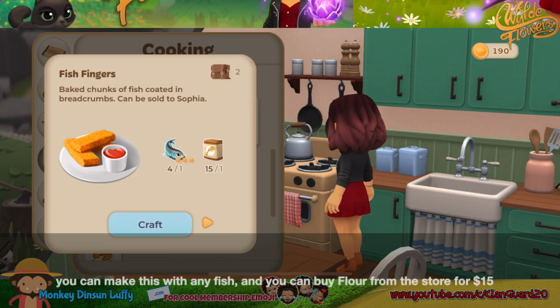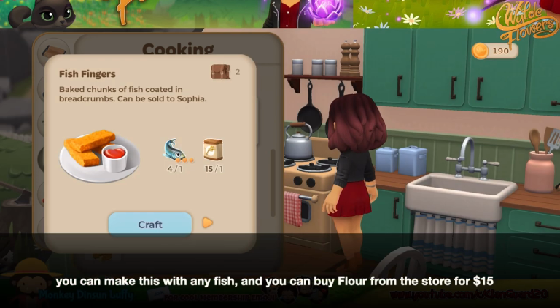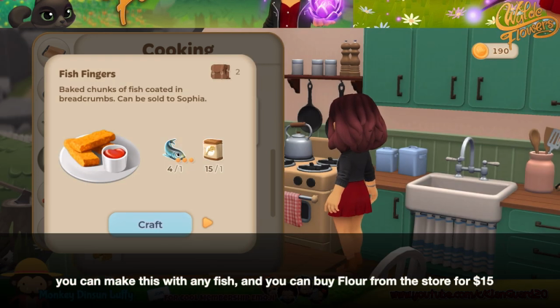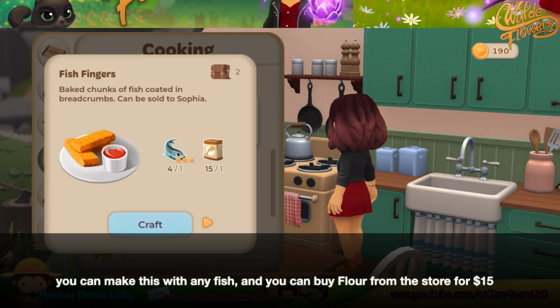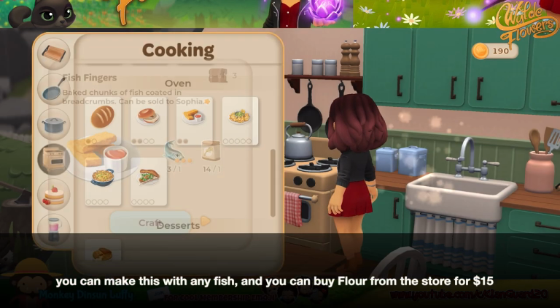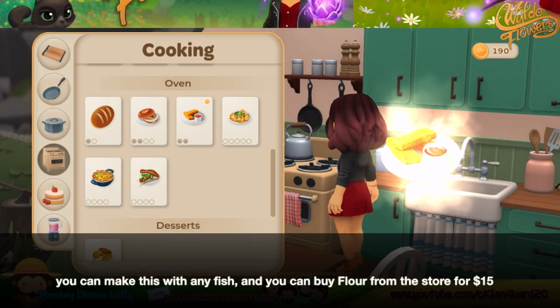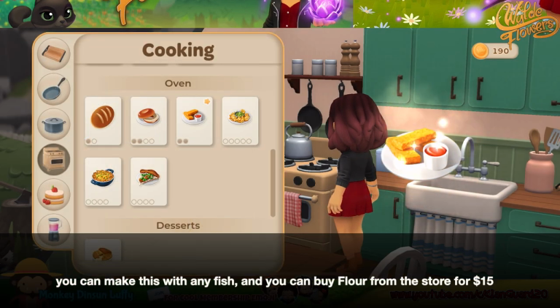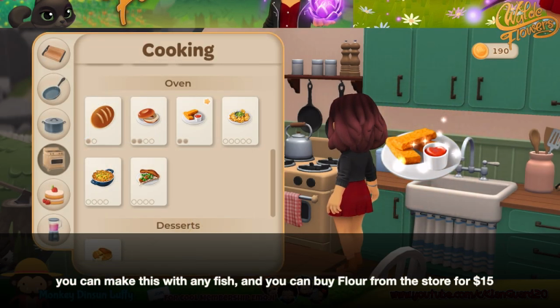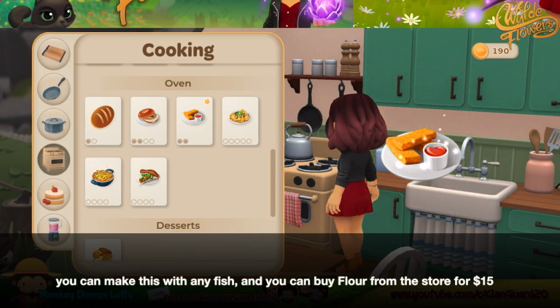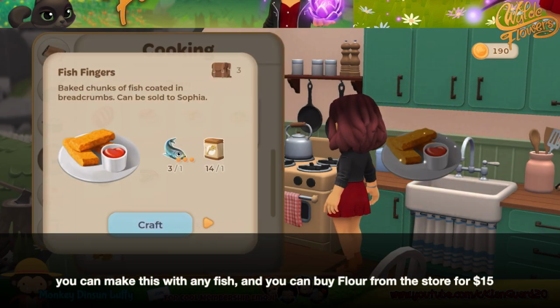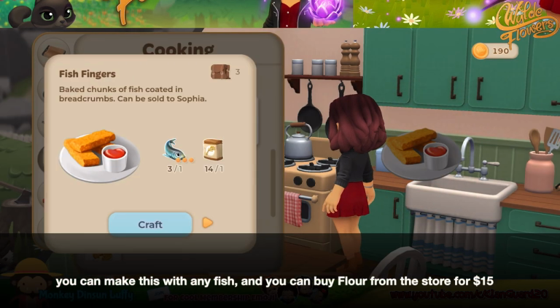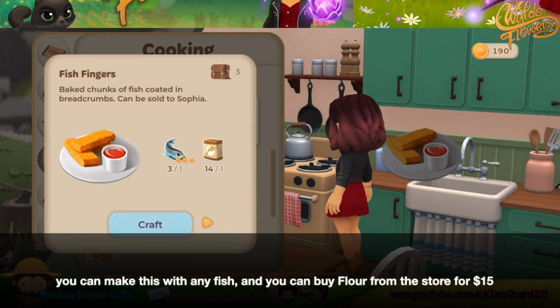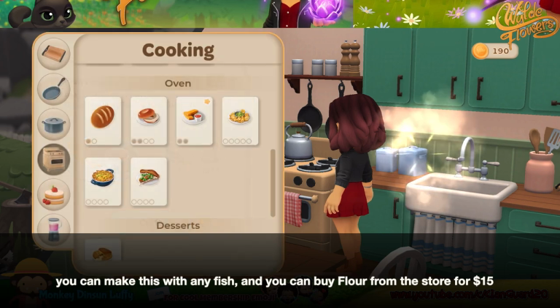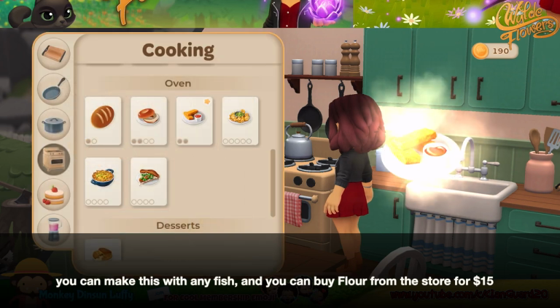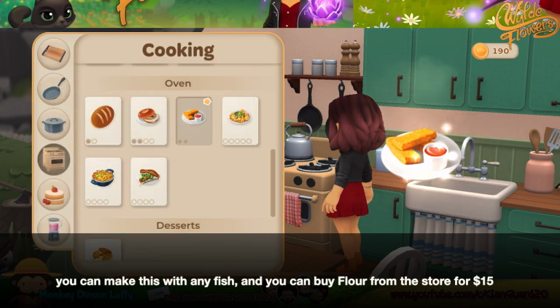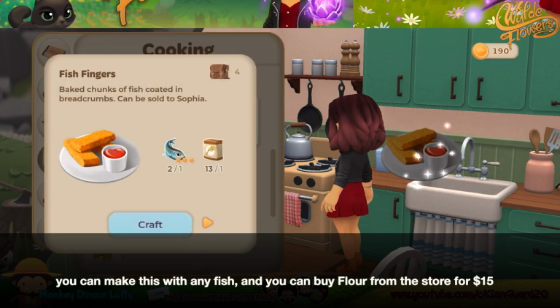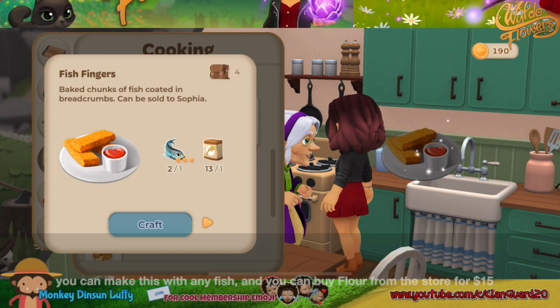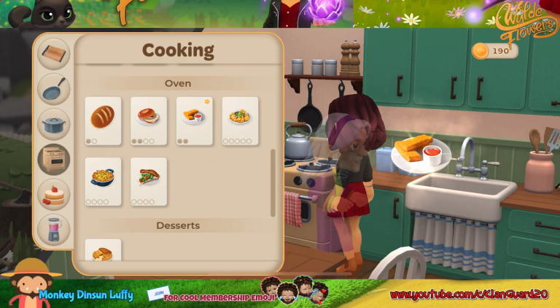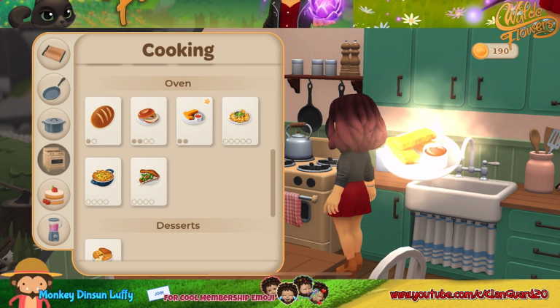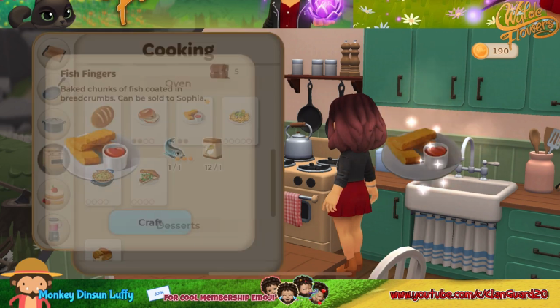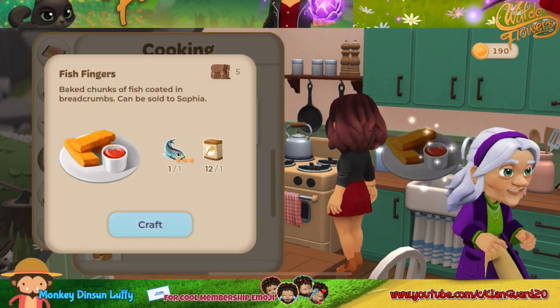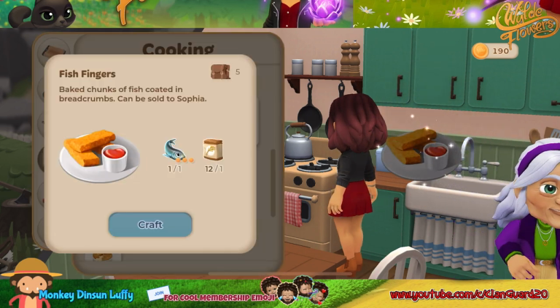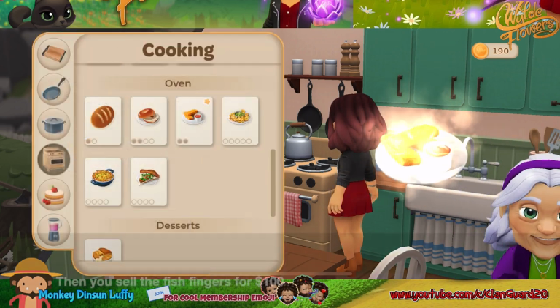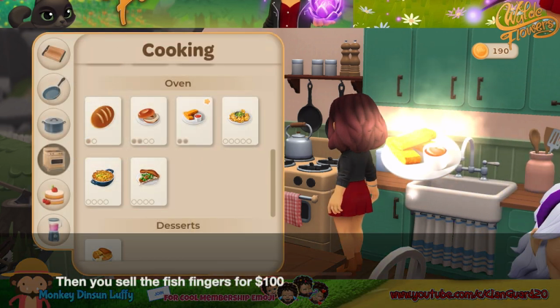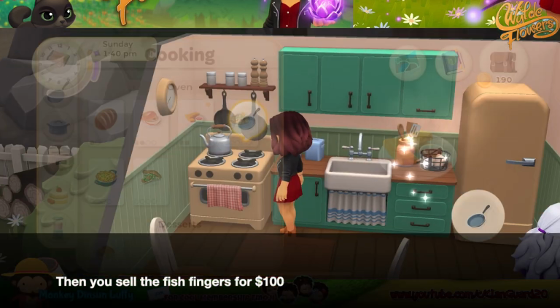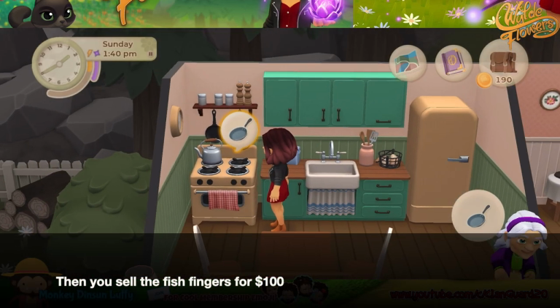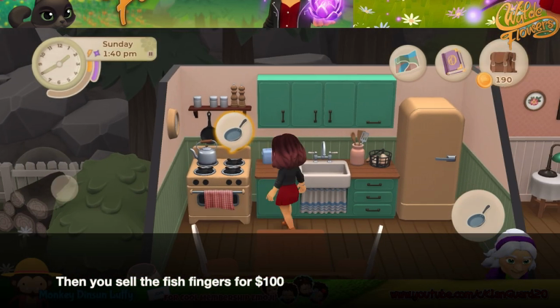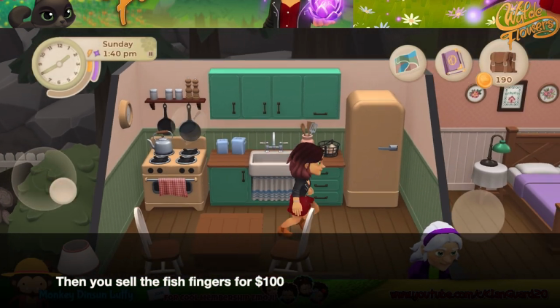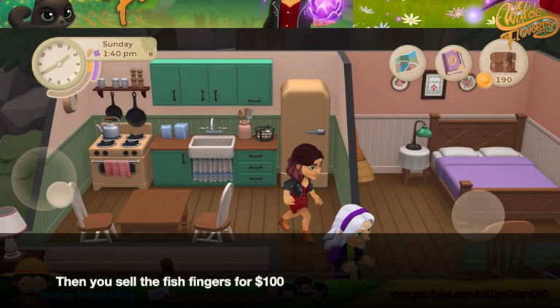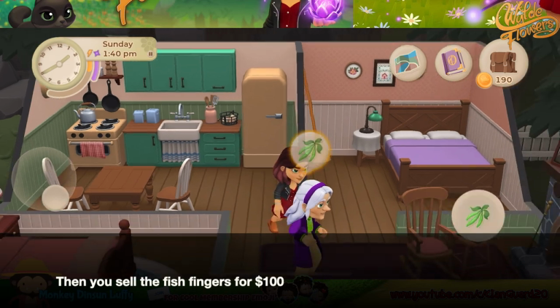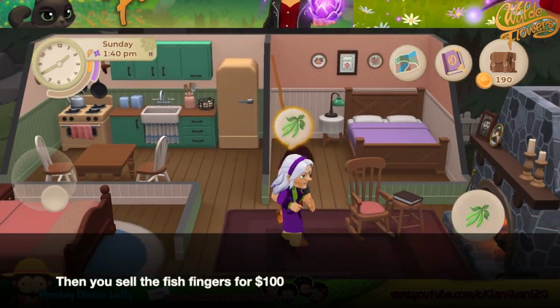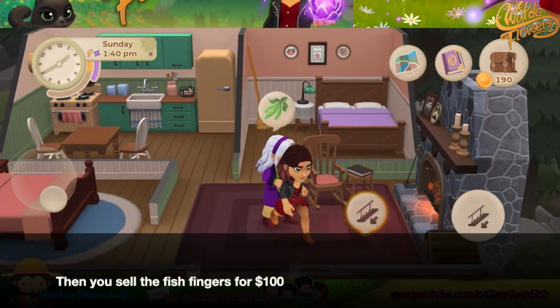You can make this with any fish, and you can buy flour from the store for $15. Then you sell the fish fingers for $100.